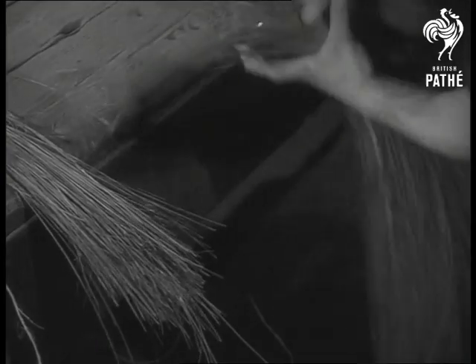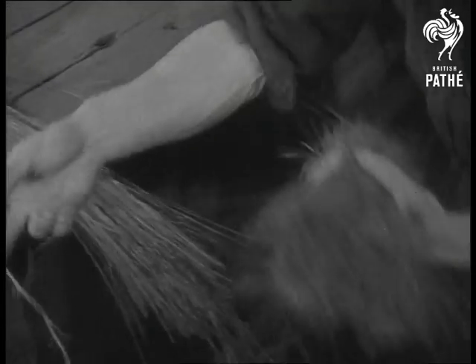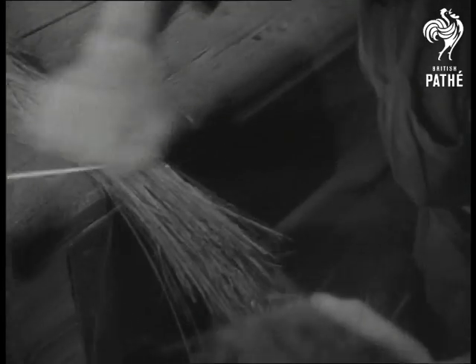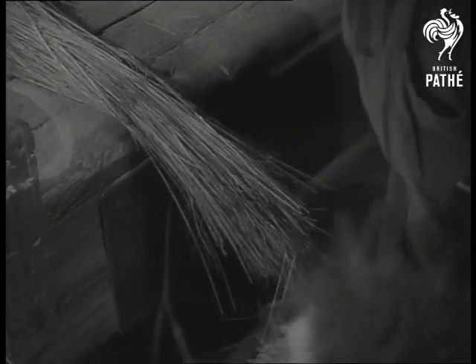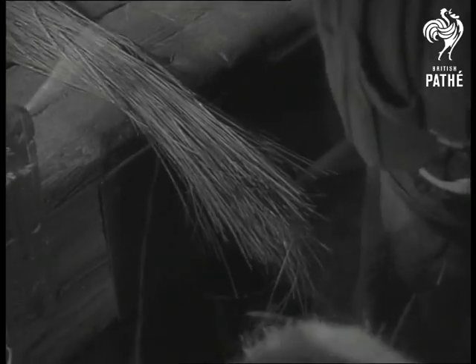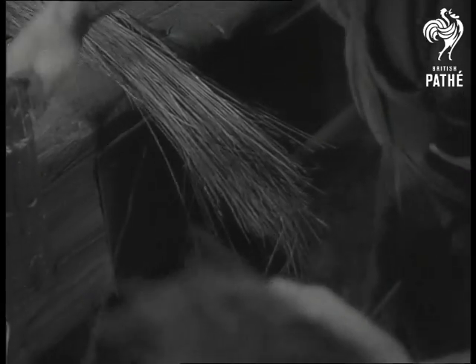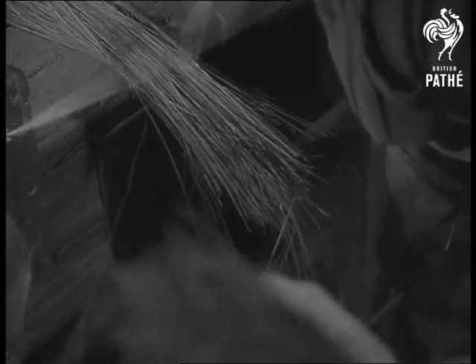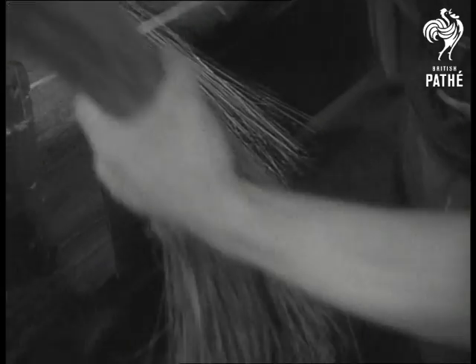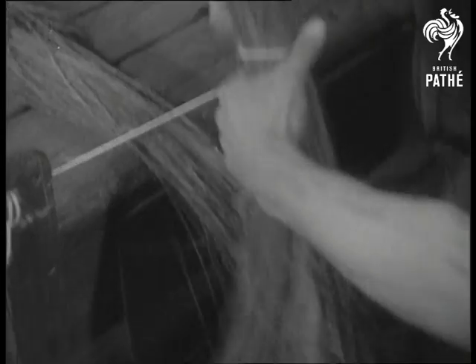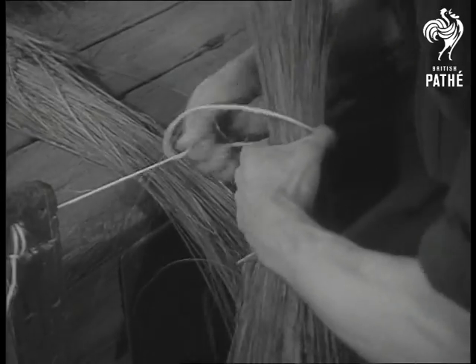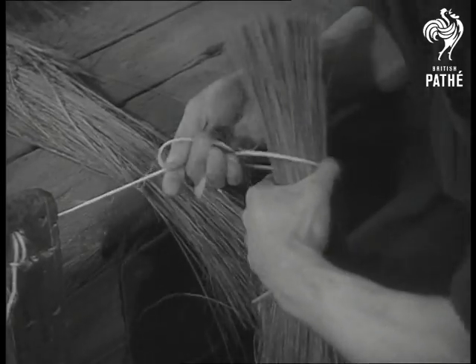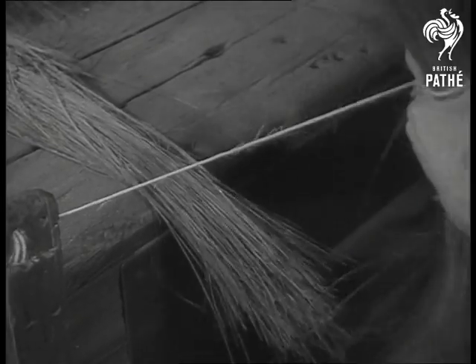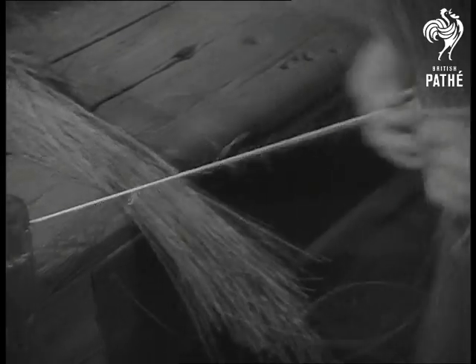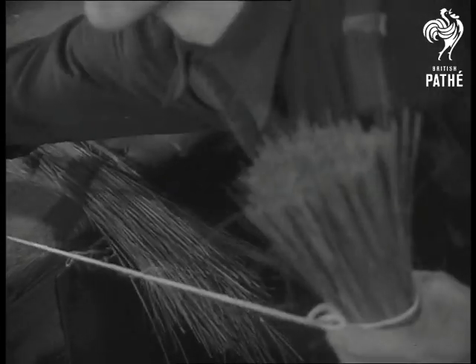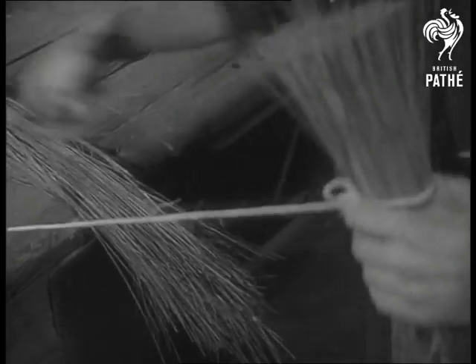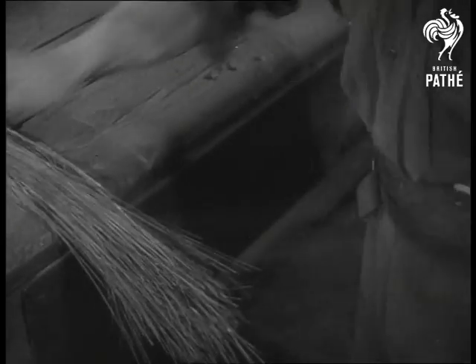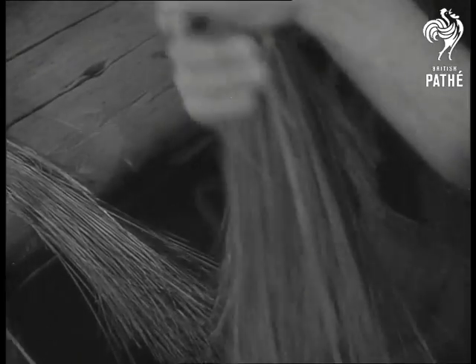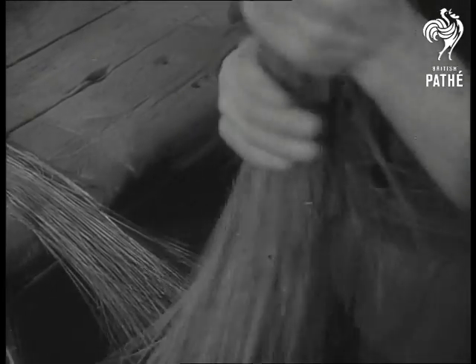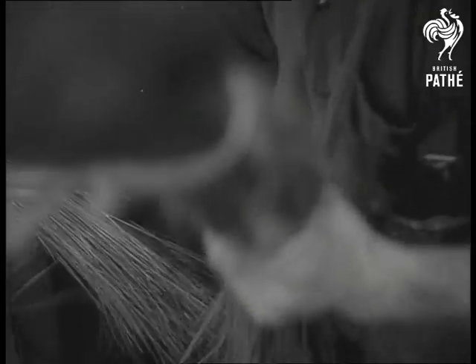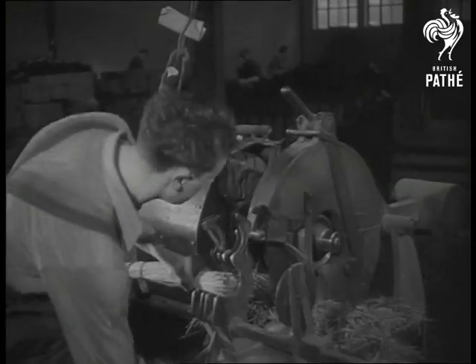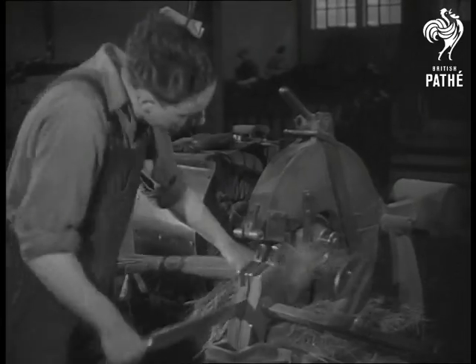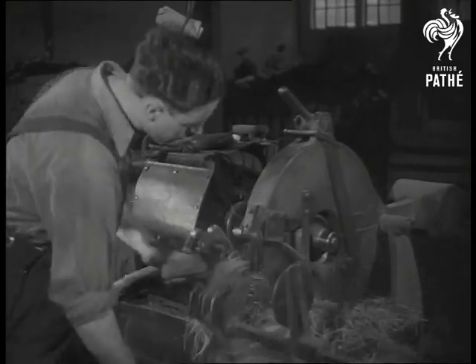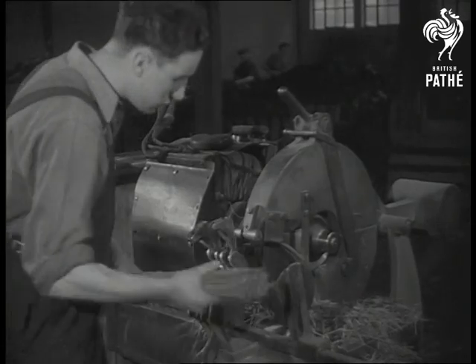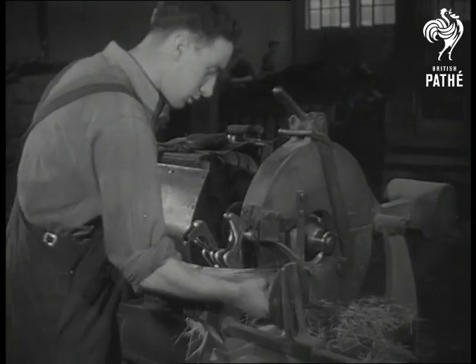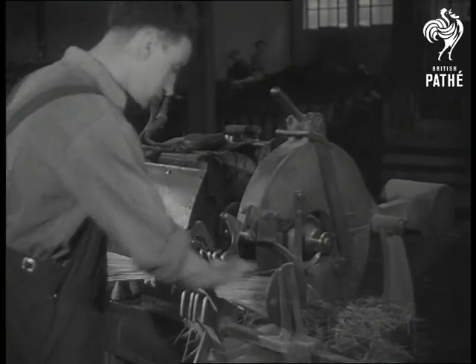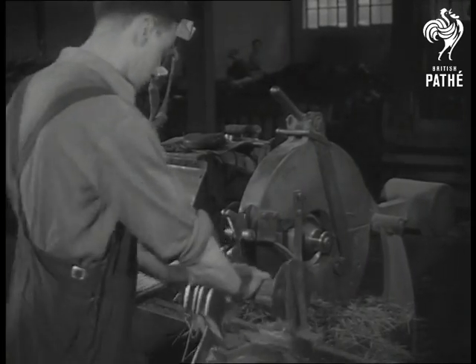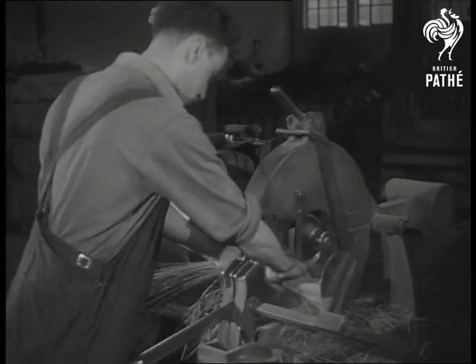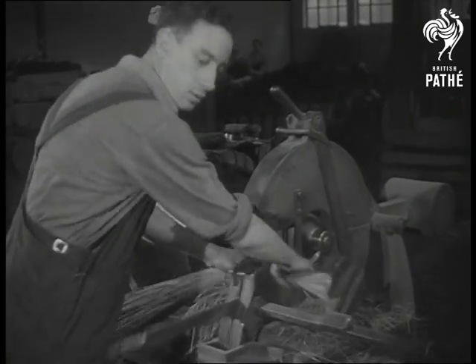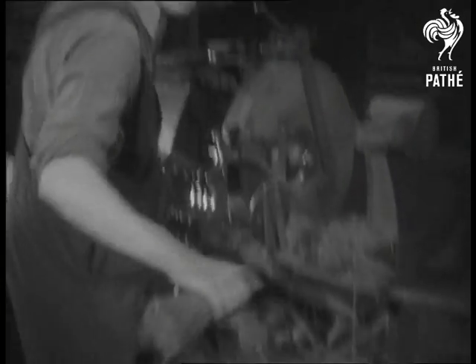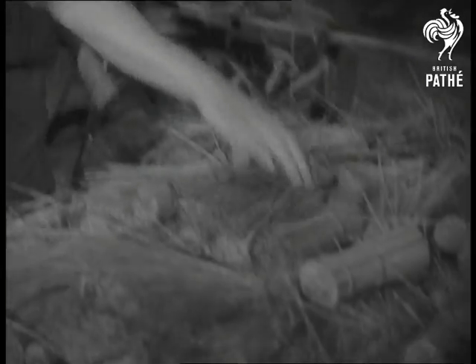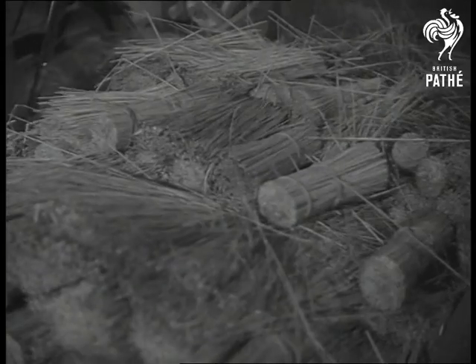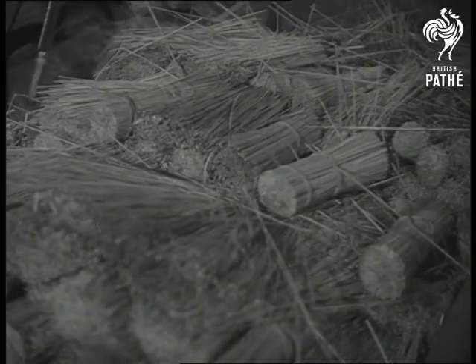A hundred years ago, that fibre was wasted until it was tried out for brushes by a Londoner, Thomas Hanks. Combed and sorted, the fibre is cut into lengths for mixing. Some will finish up as scrubbing brushes, others as brooms.